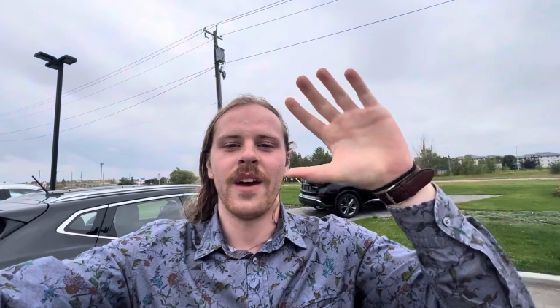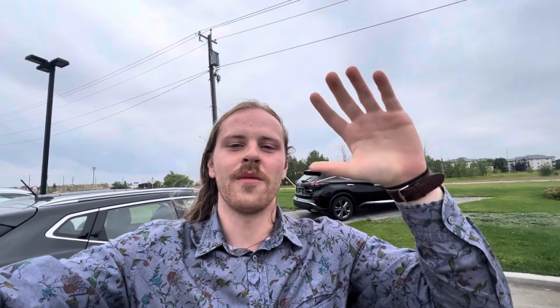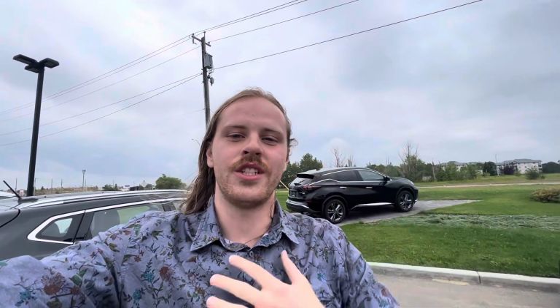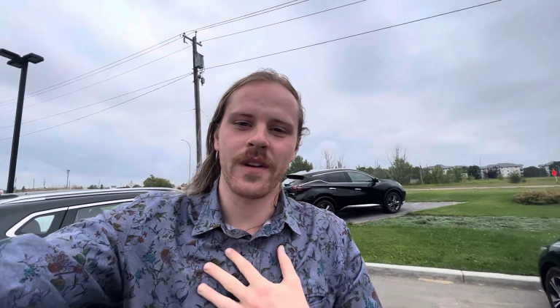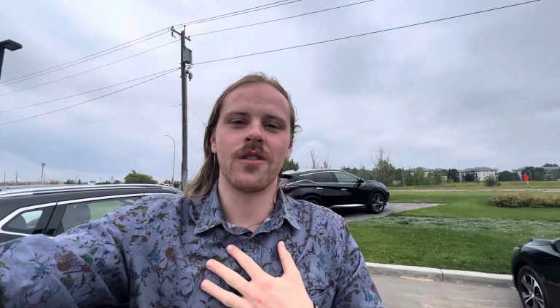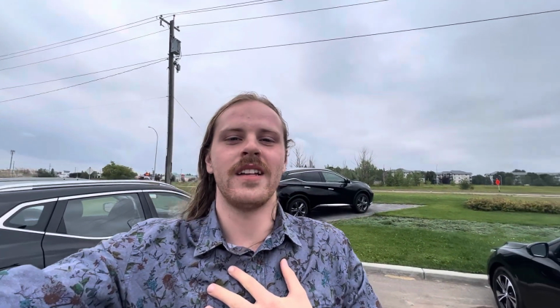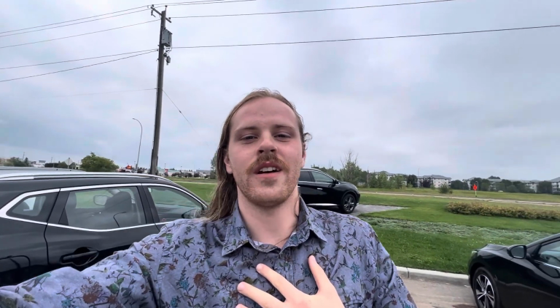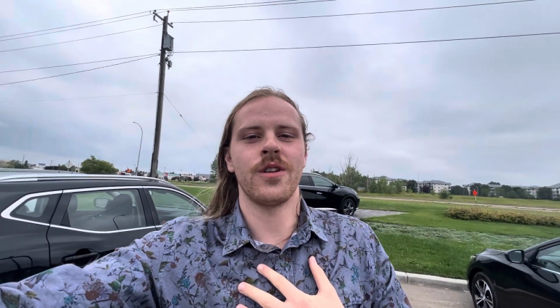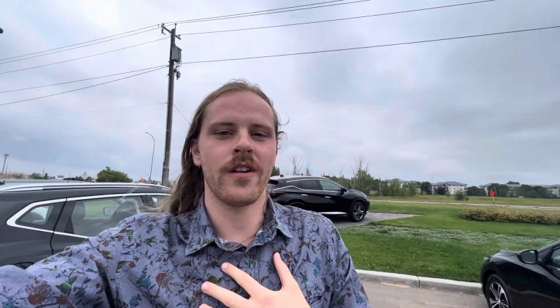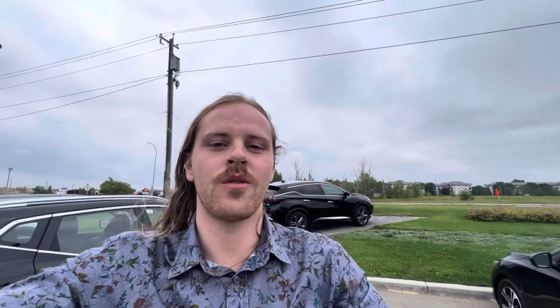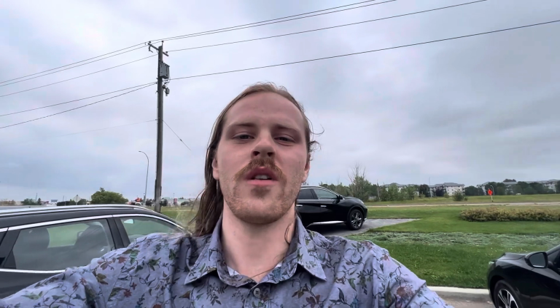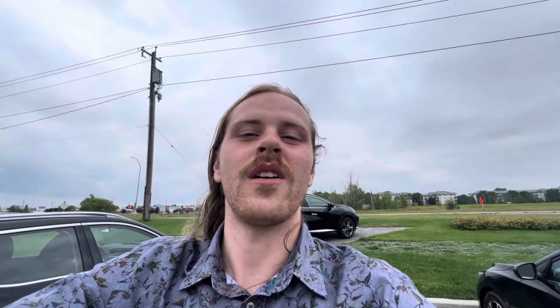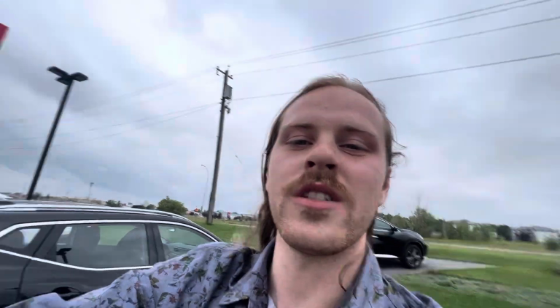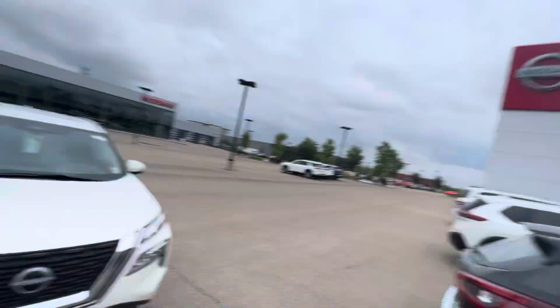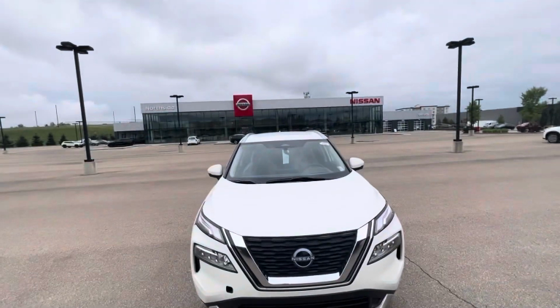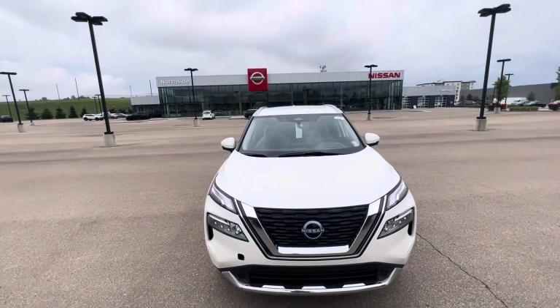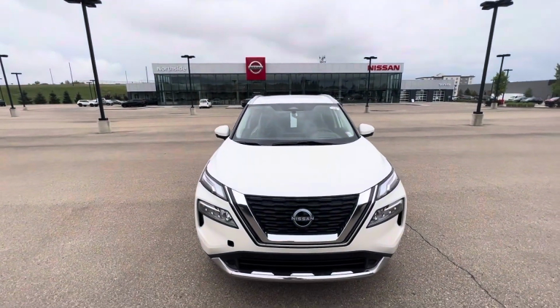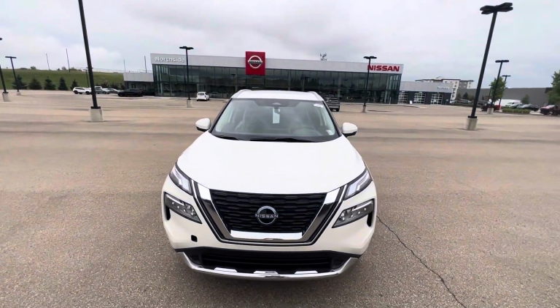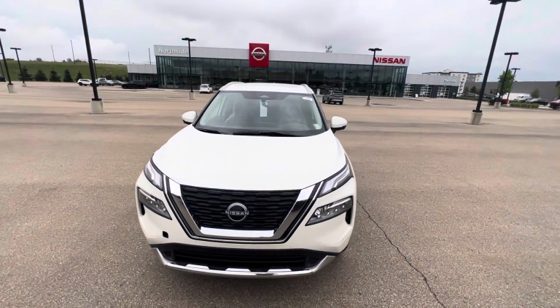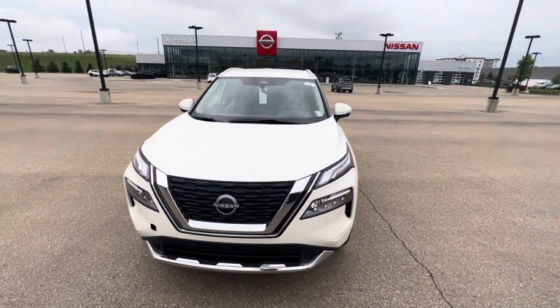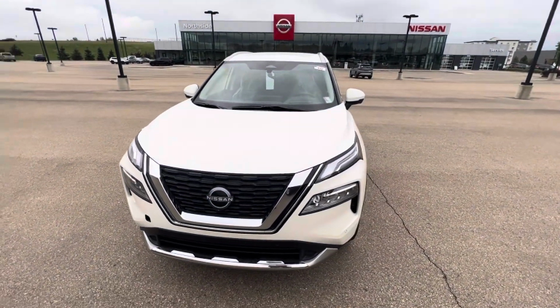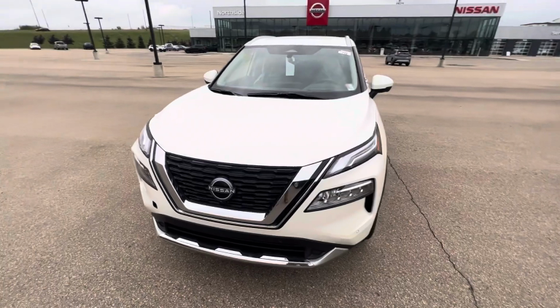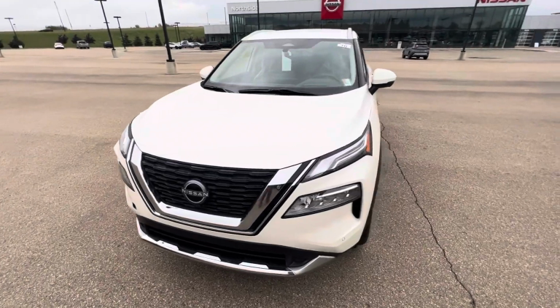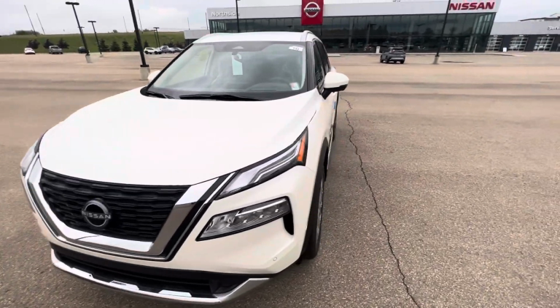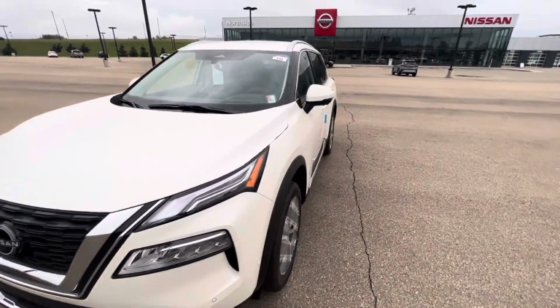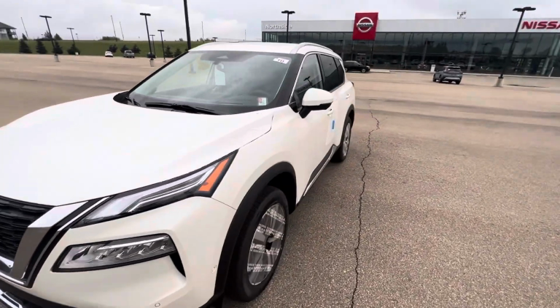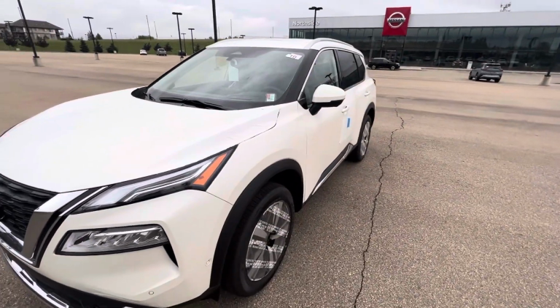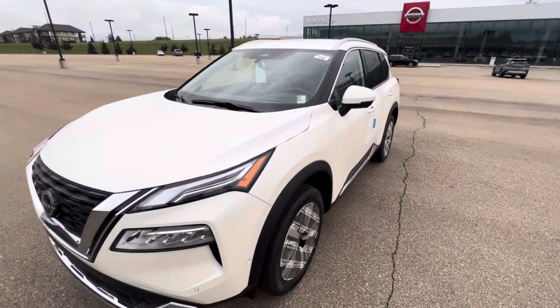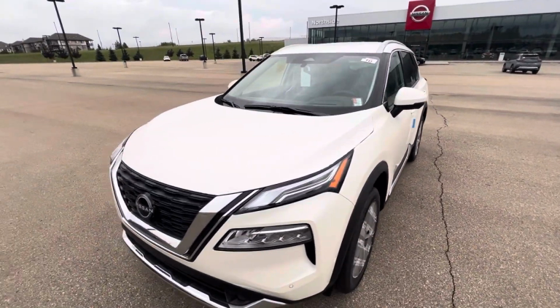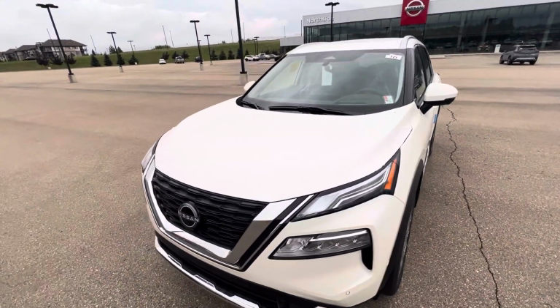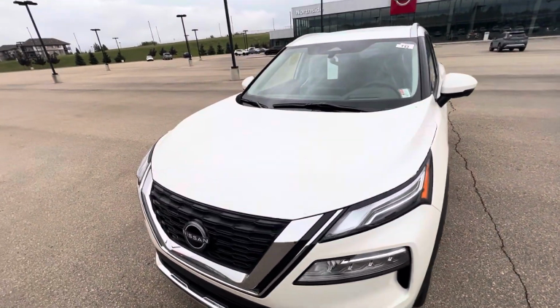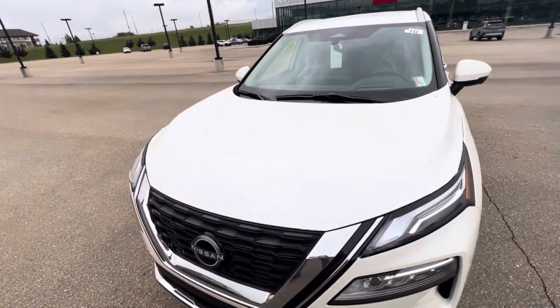Hey Will, this is Jay over here at Northside Nissan. I got your inquiry on a Rogue. I've got a whole bunch of them, including this one just landed fresh off the truck. As you can see, it's still got some wrapping paper and stuff on it, but I wanted to show you some features.